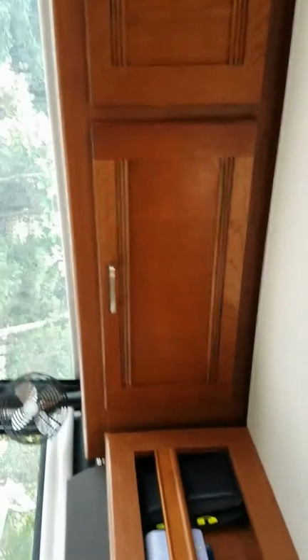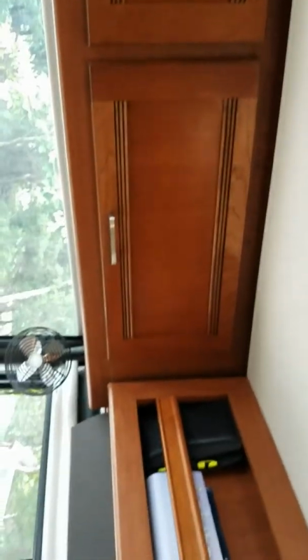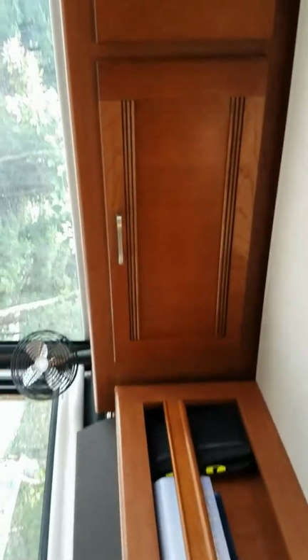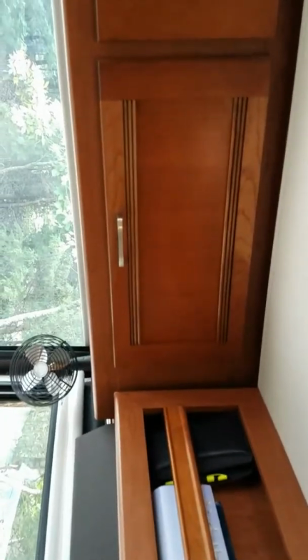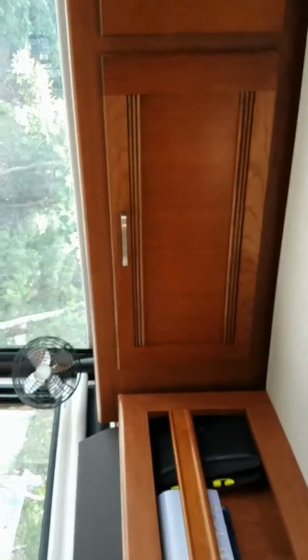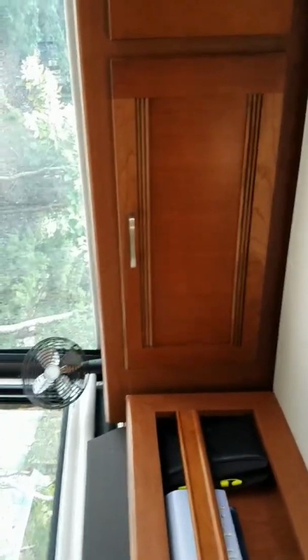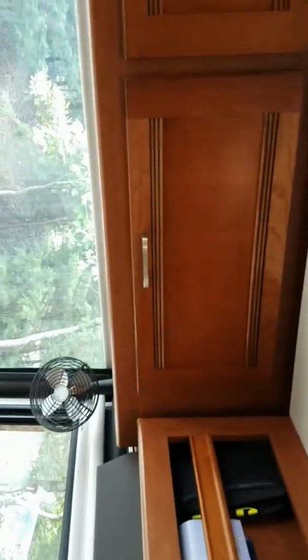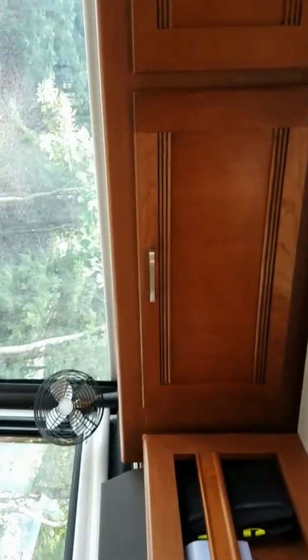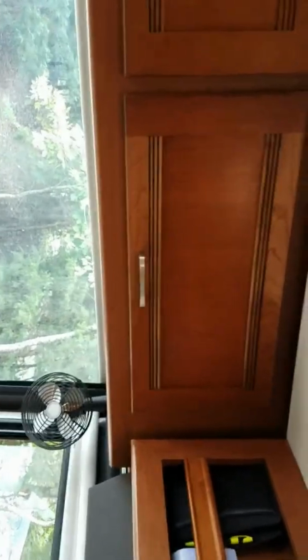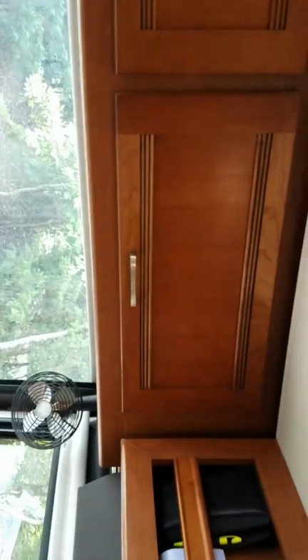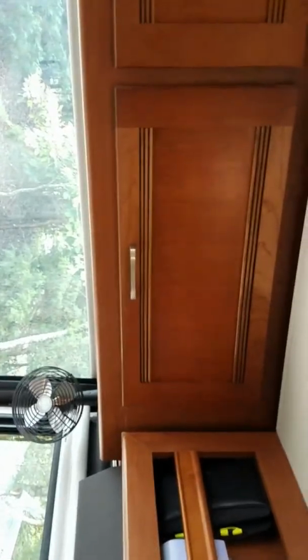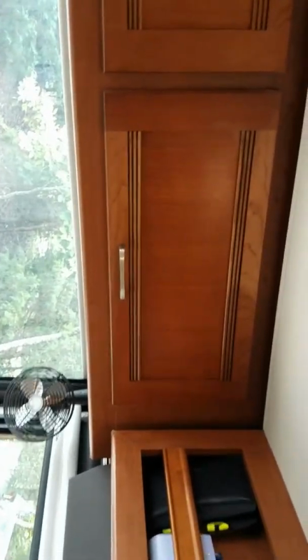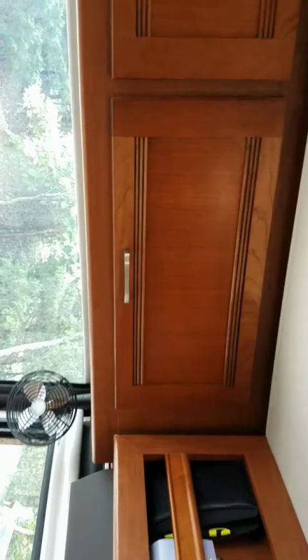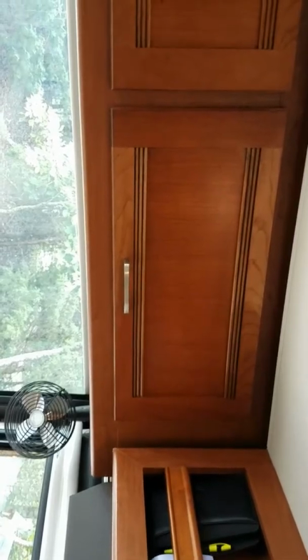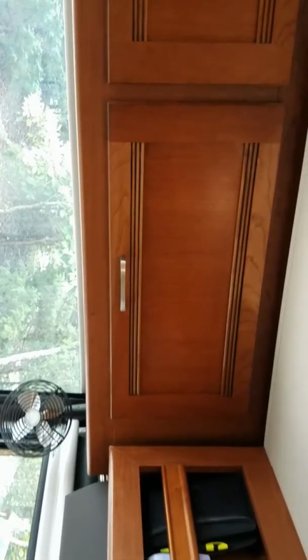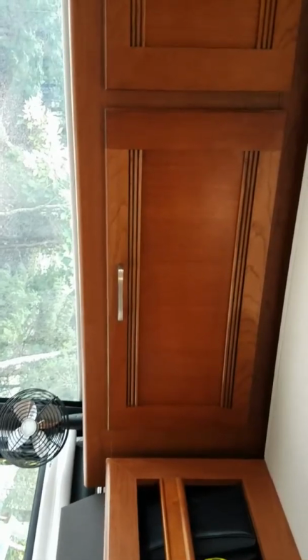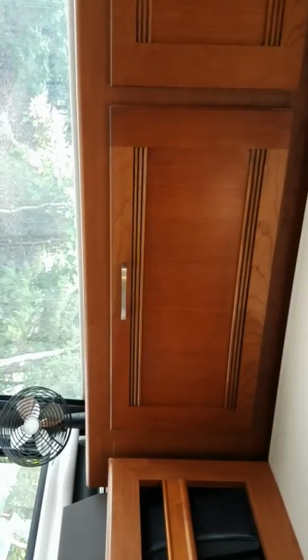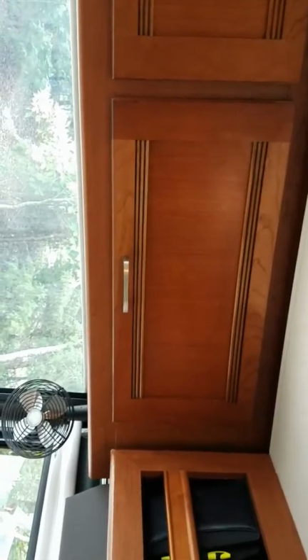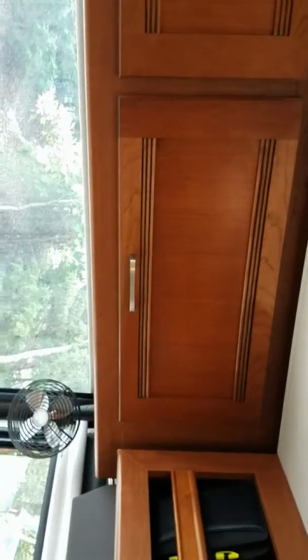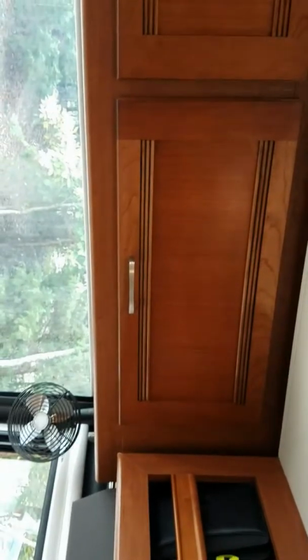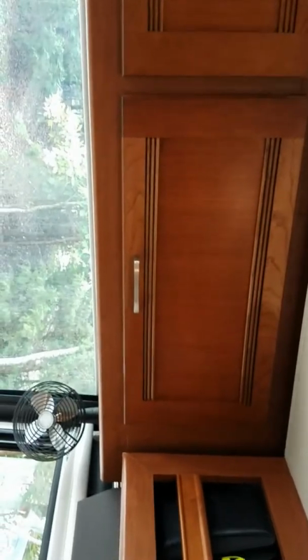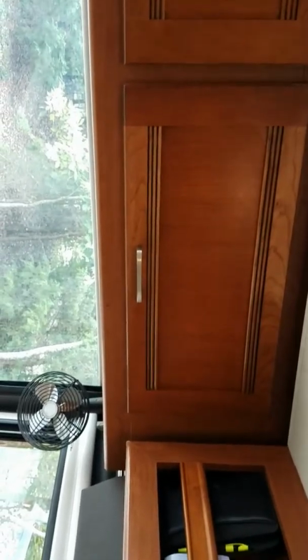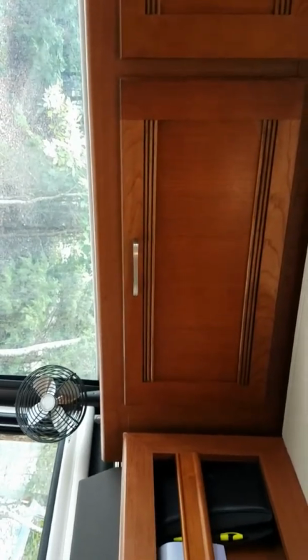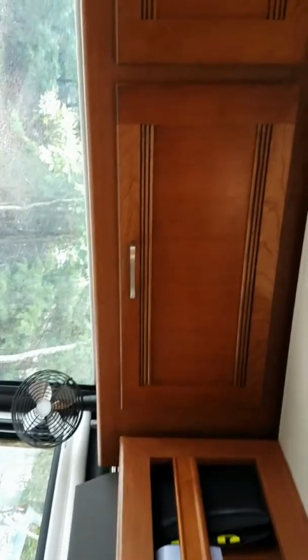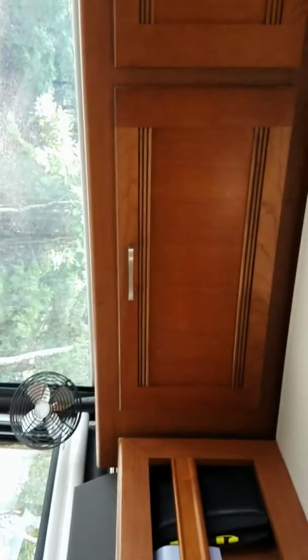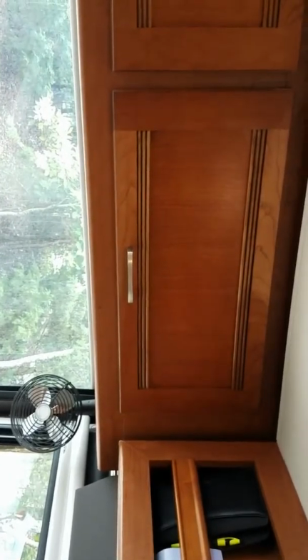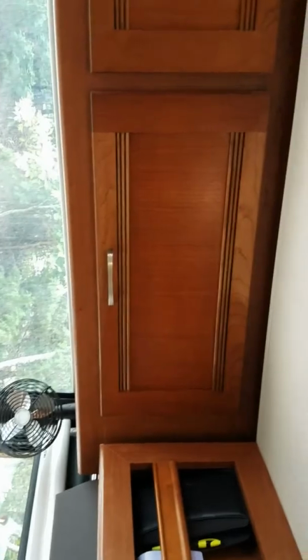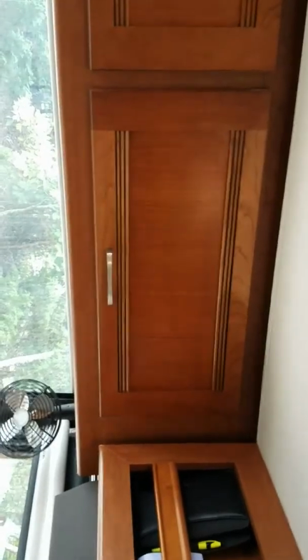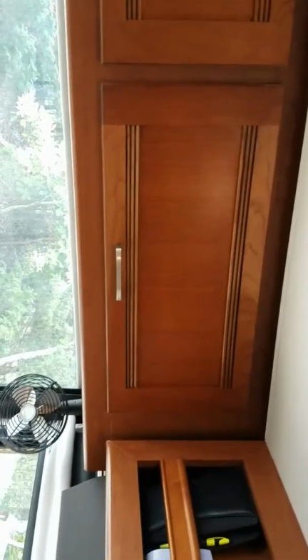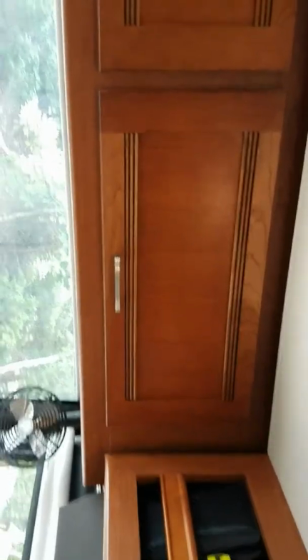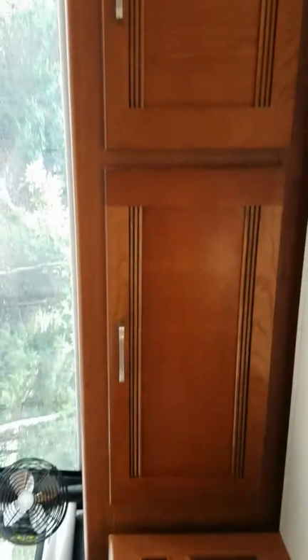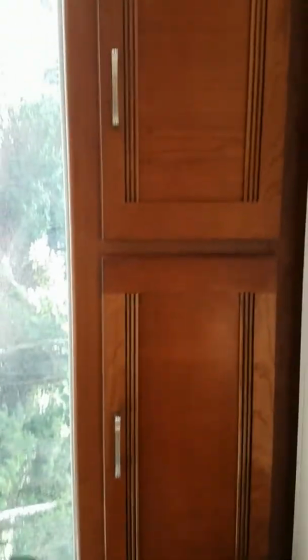Inside this cabinet right here you will find the connection for the WinGuard satellite that you can turn off and on.